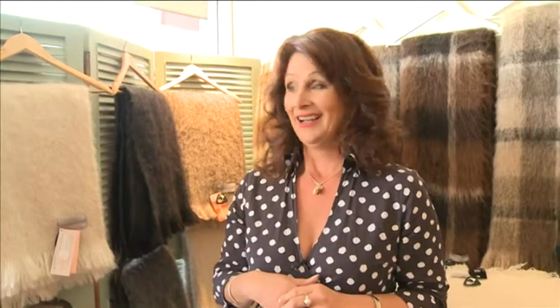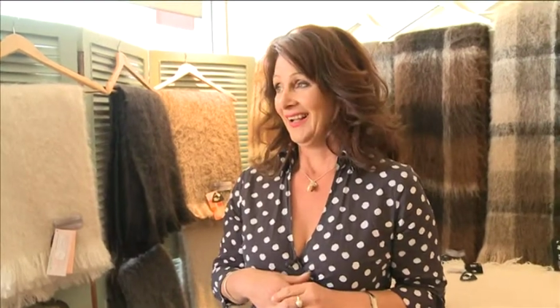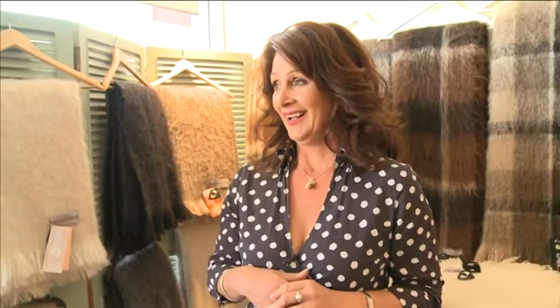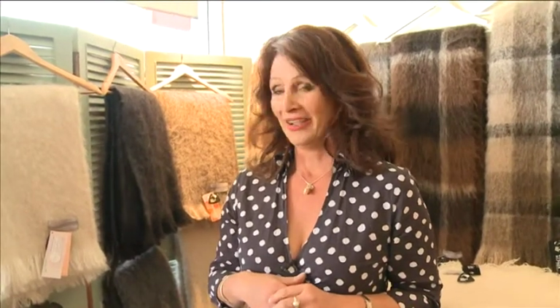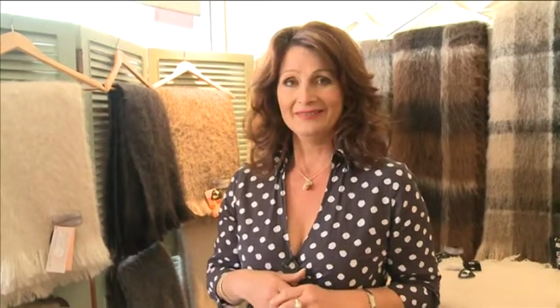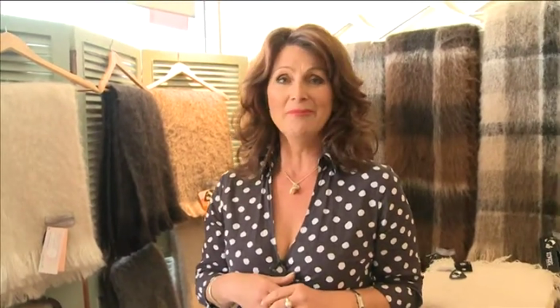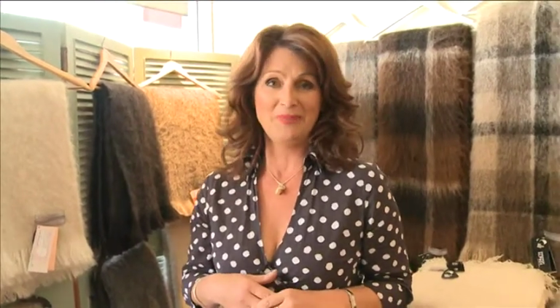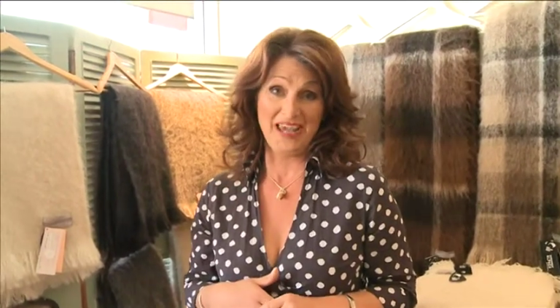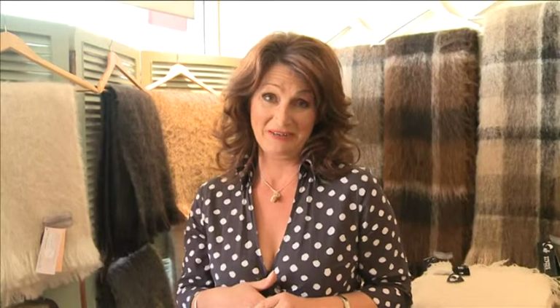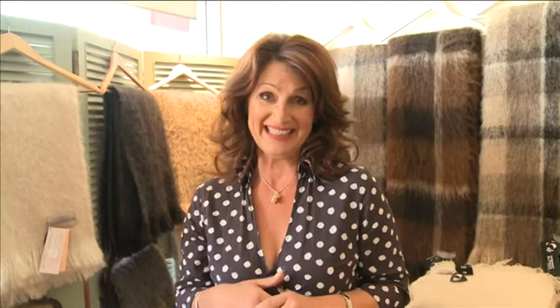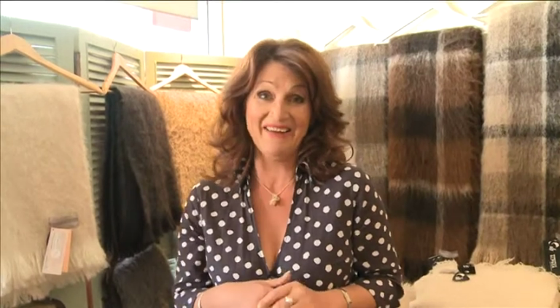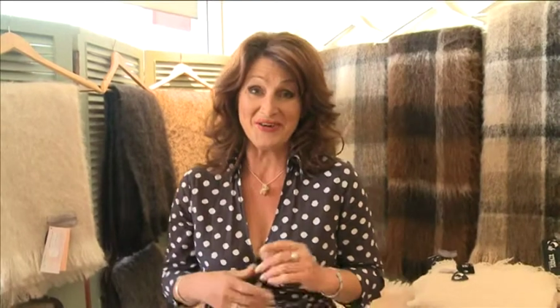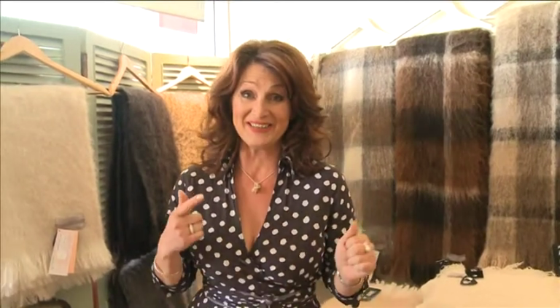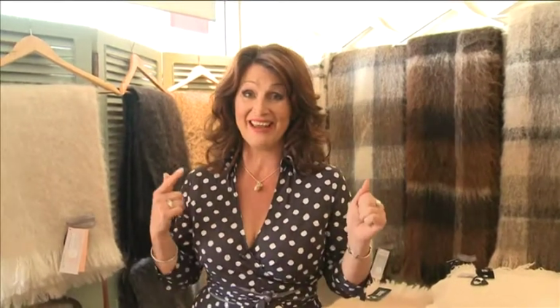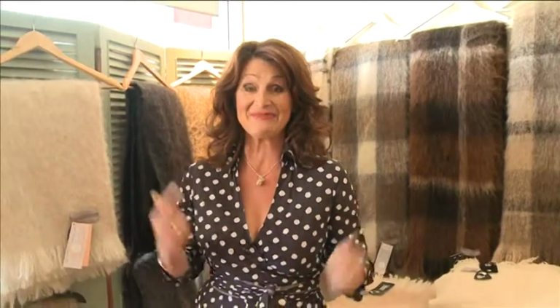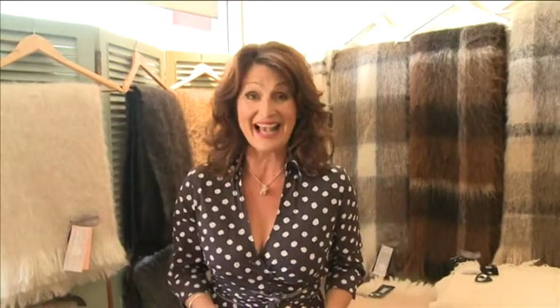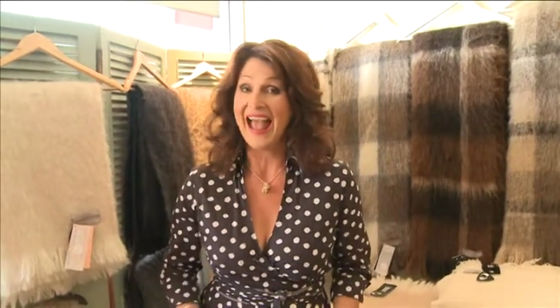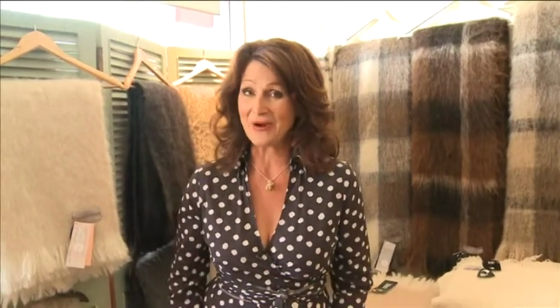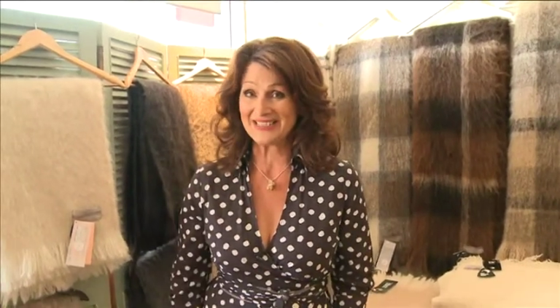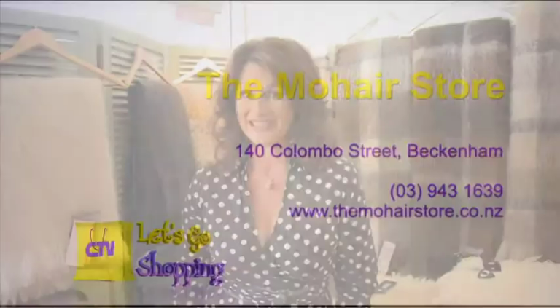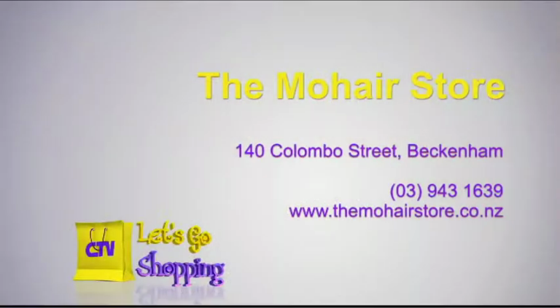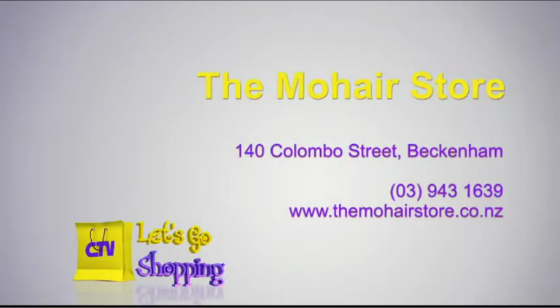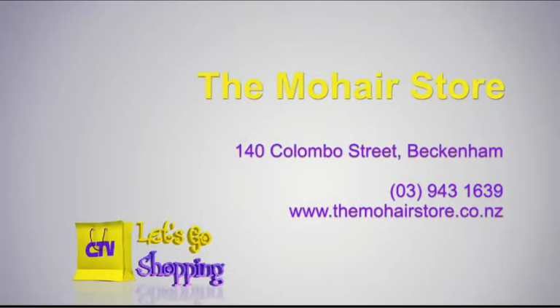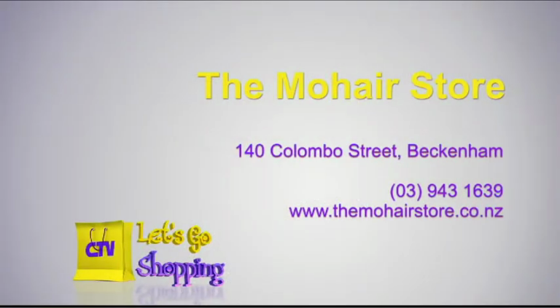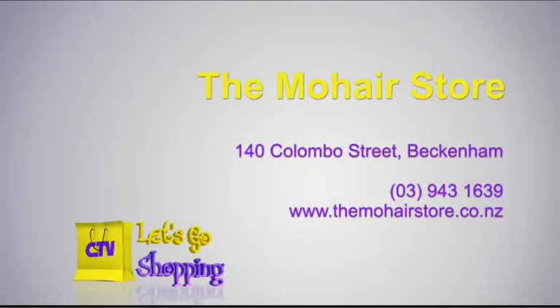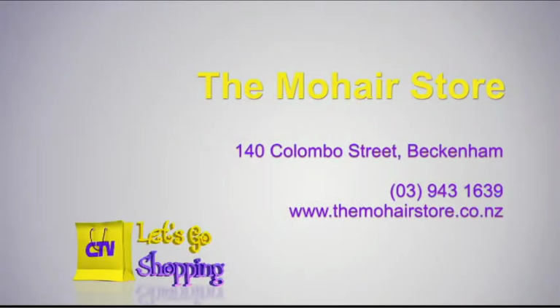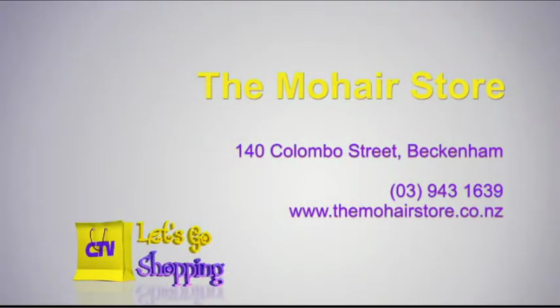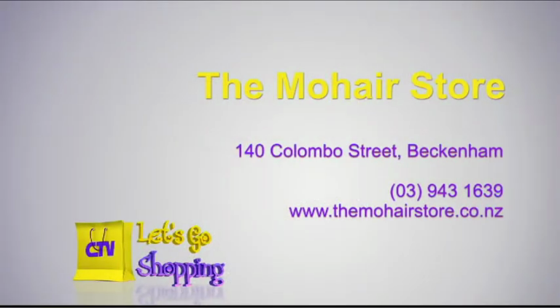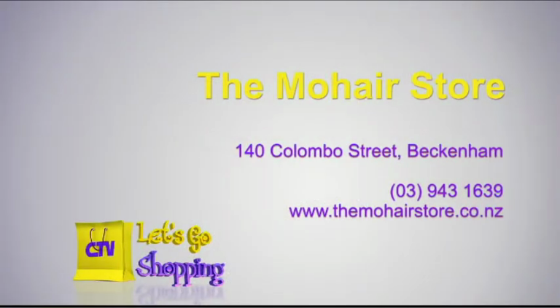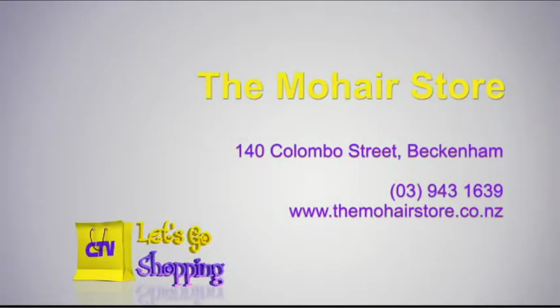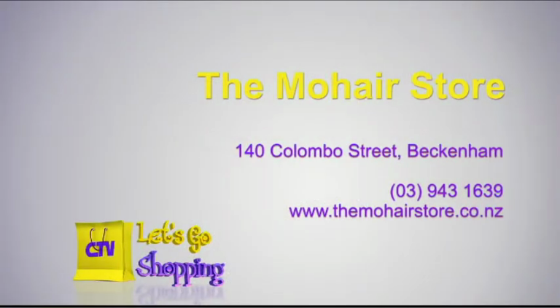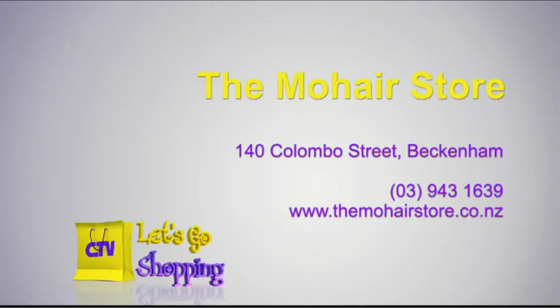You can give us a call as well to get it all sorted. Make sure you get on down for the spring sale at the Mohair Store. You'll find them at Beckenham Central, on the corner of Colombo Street and Tennyson.